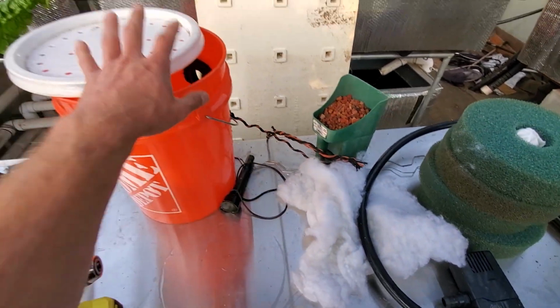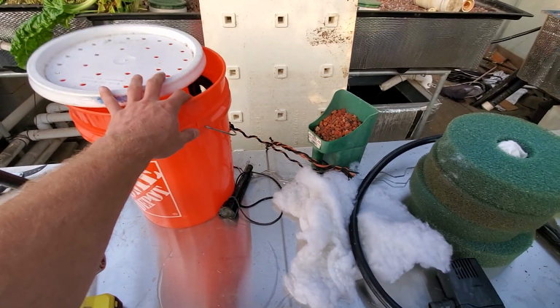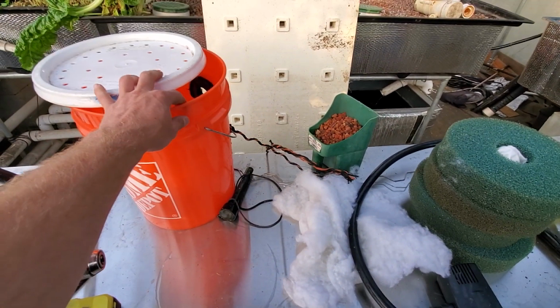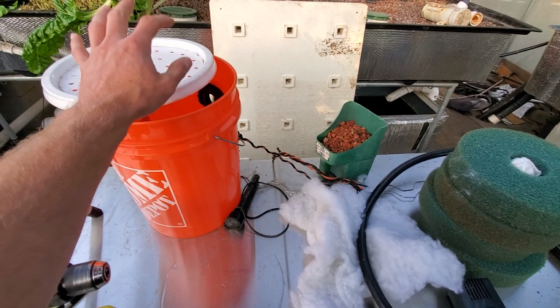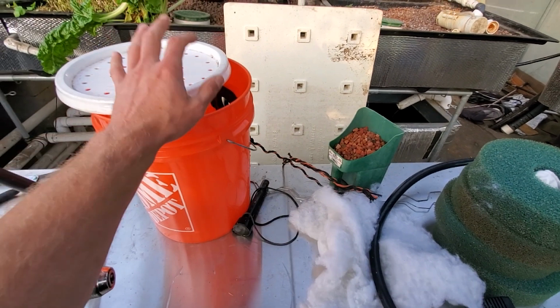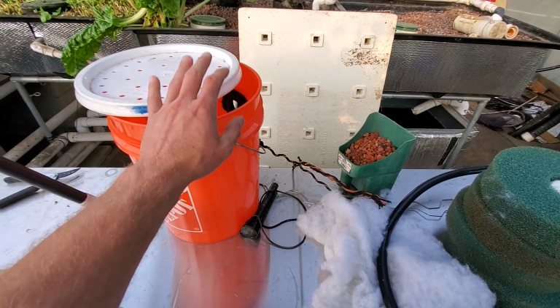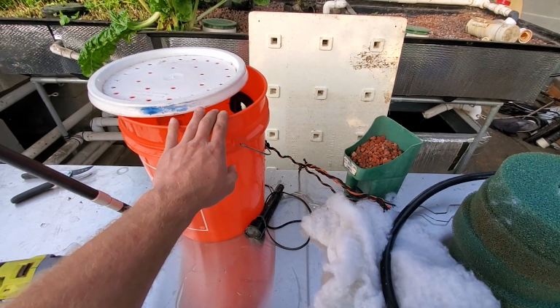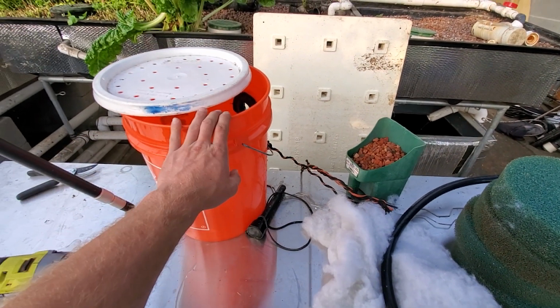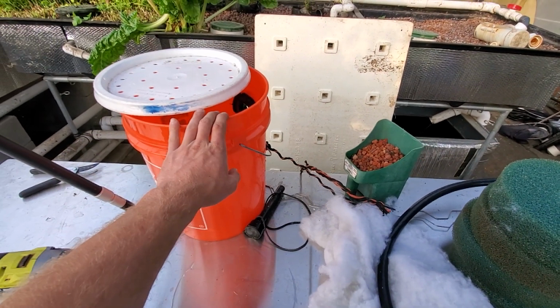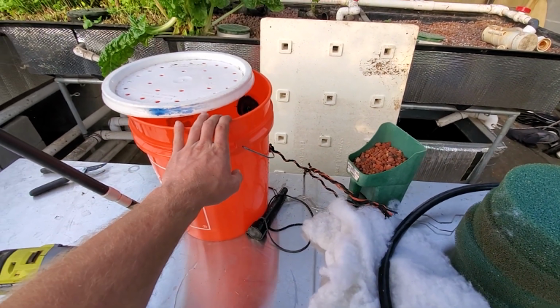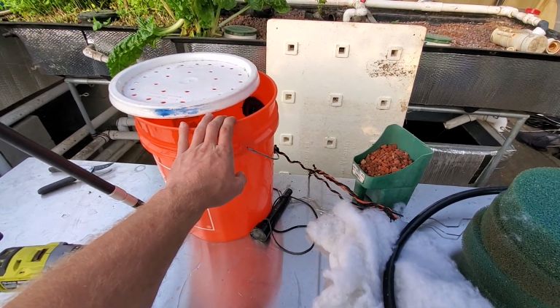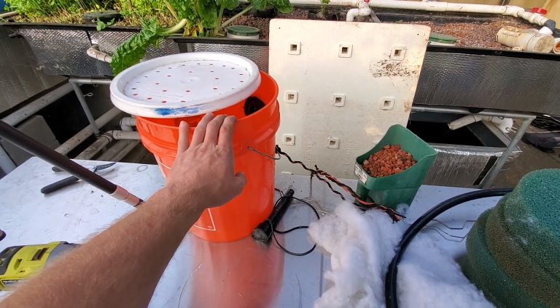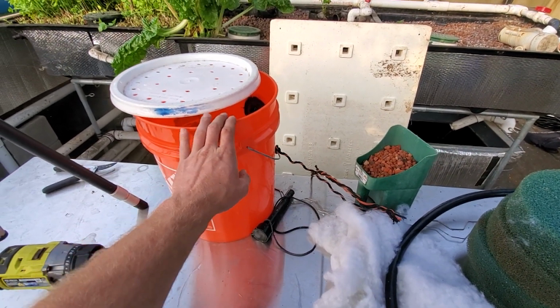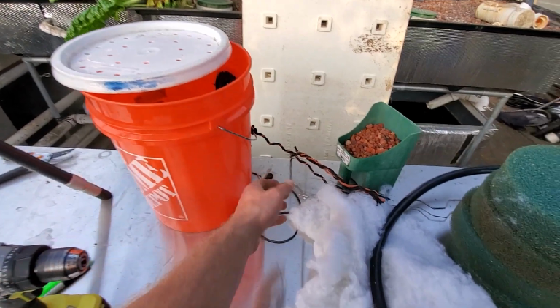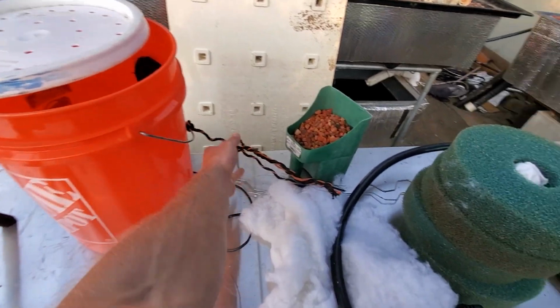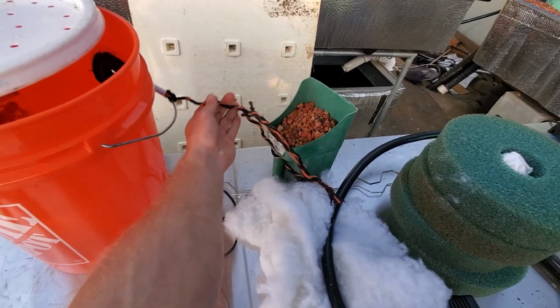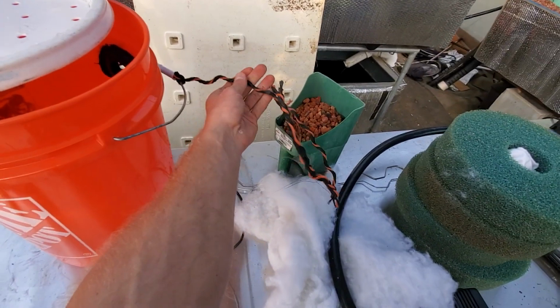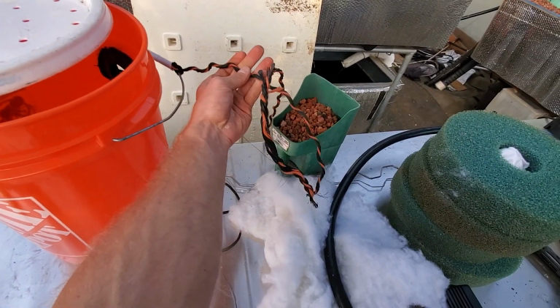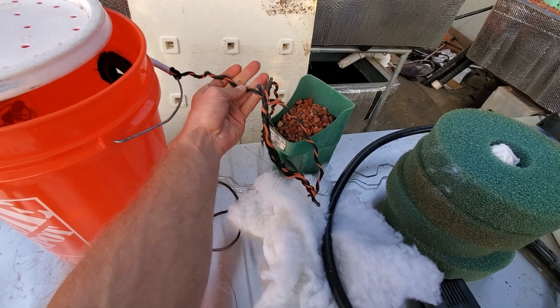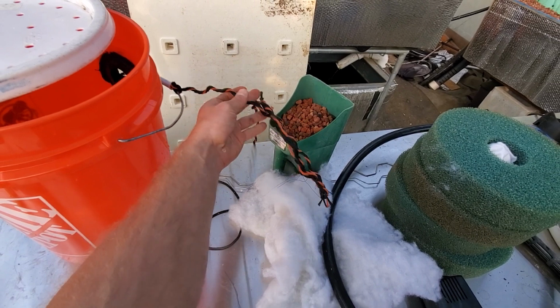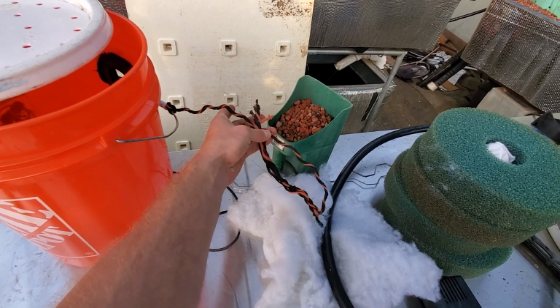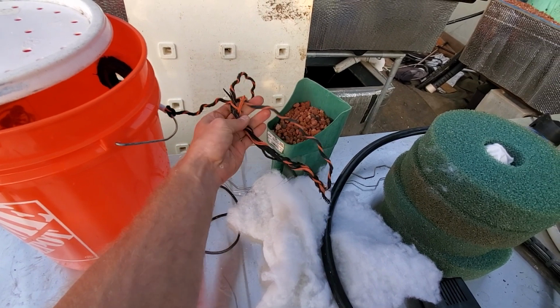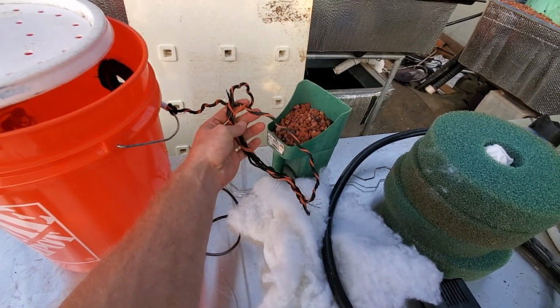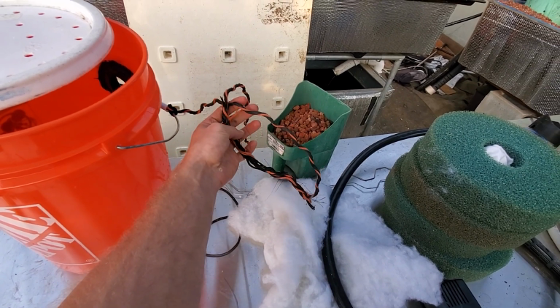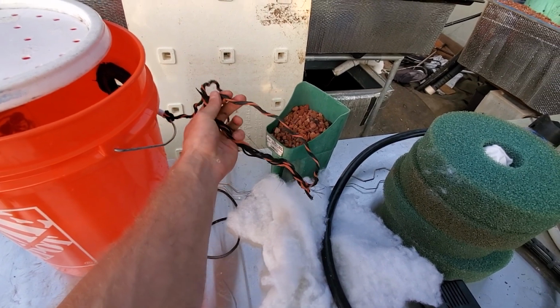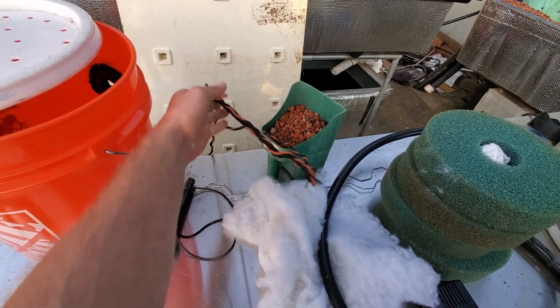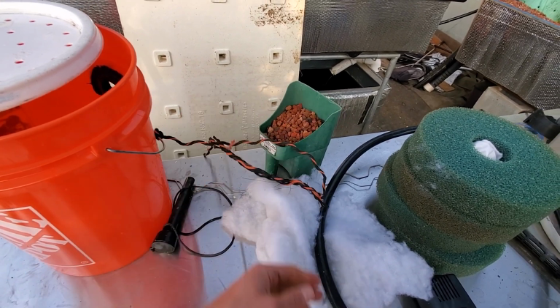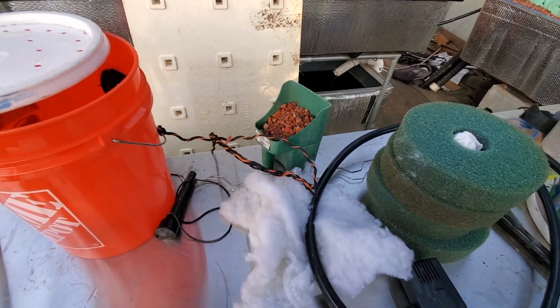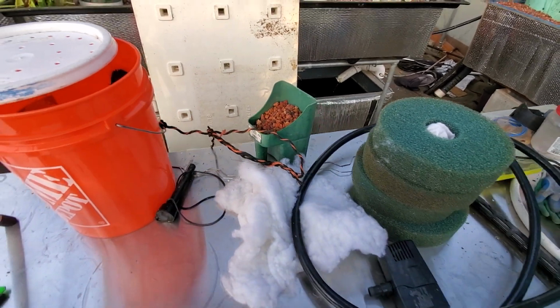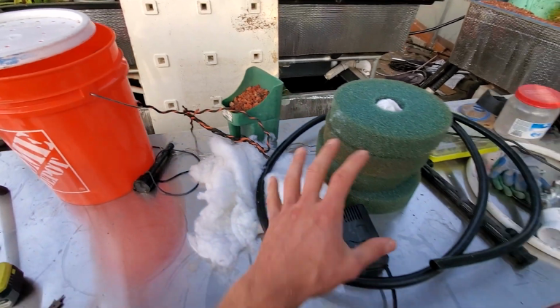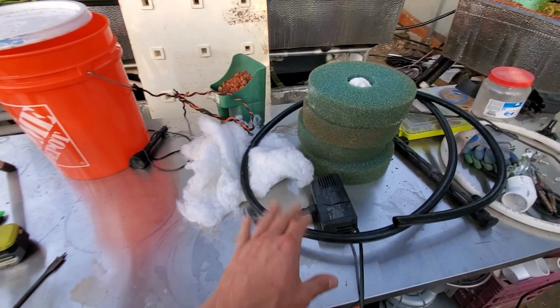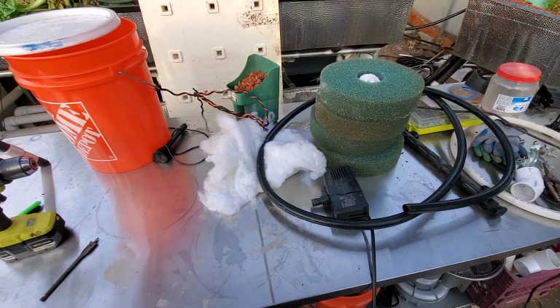This is a submersible filter, so it's going to sit inside the pond instead of outside of it. To pull it in and out, depending on how deep your pond is, you can just have some rope attached to it. That's pretty much all you need.